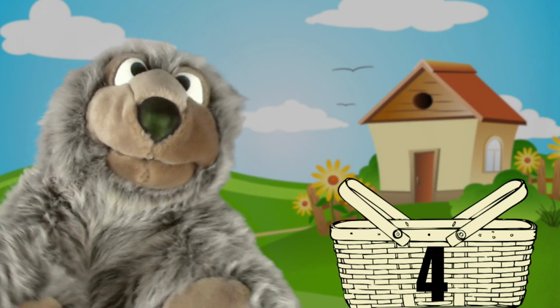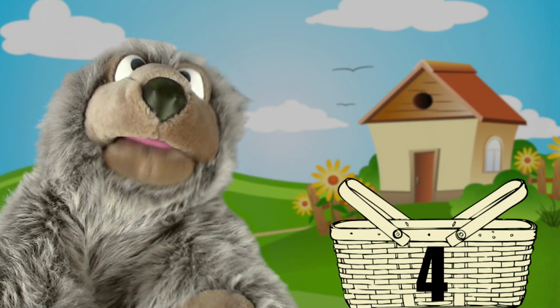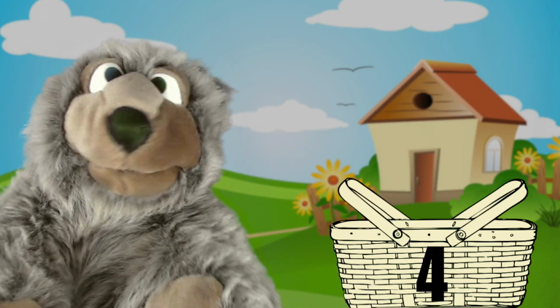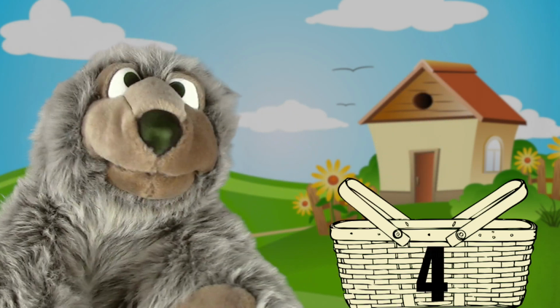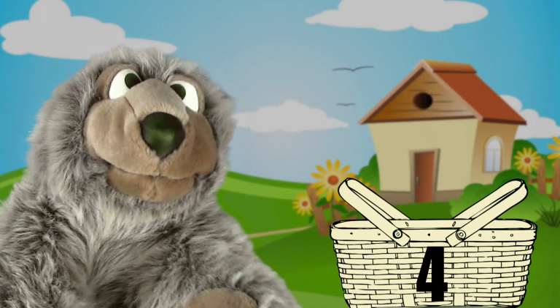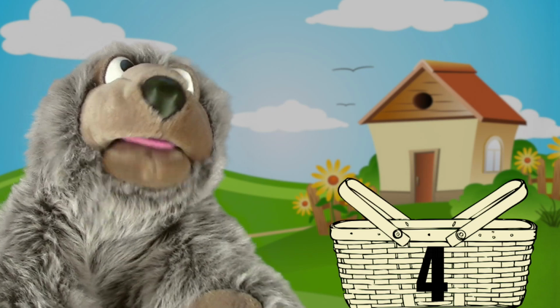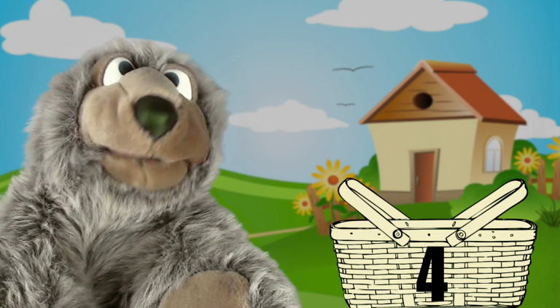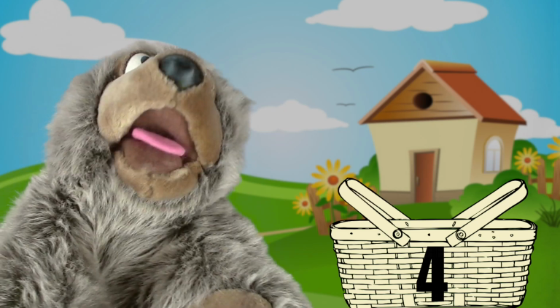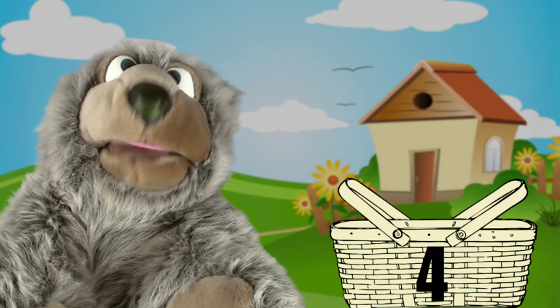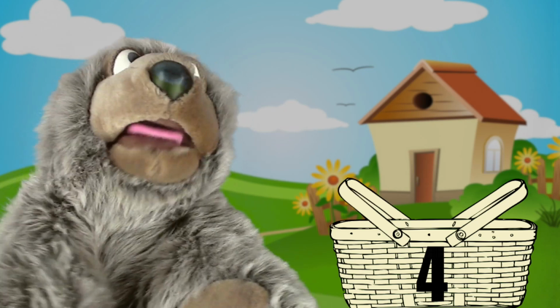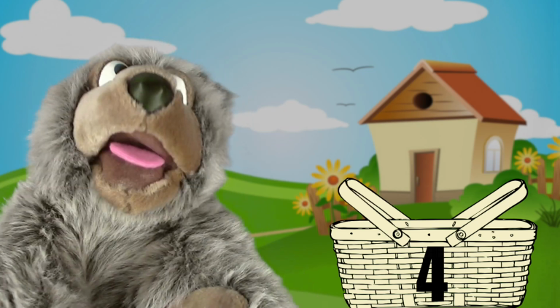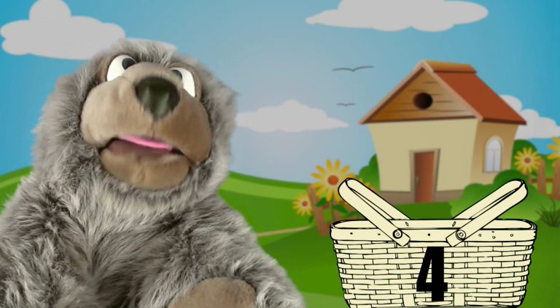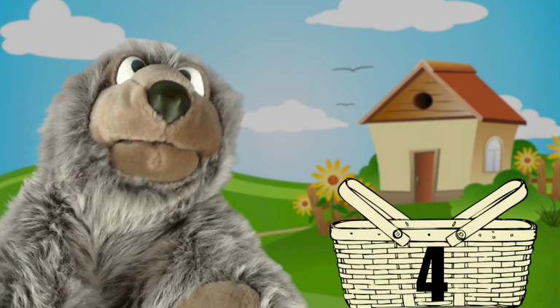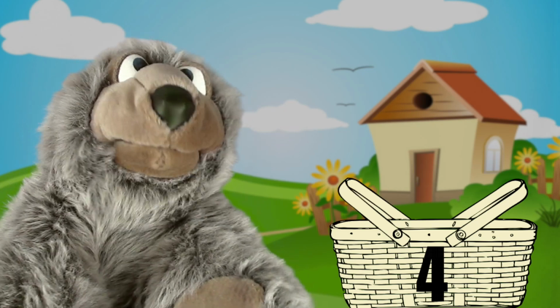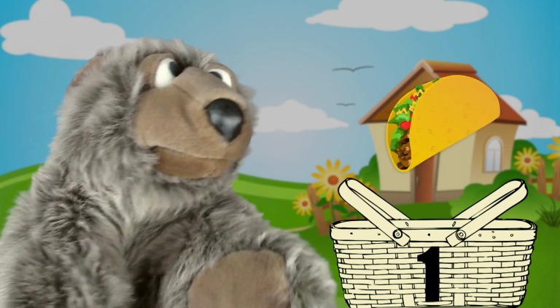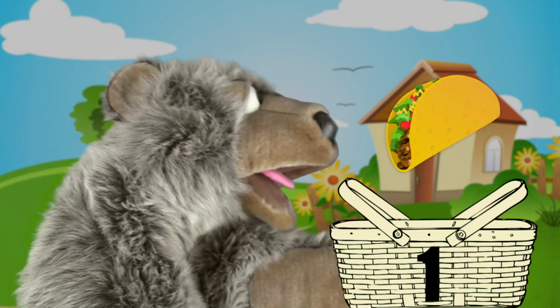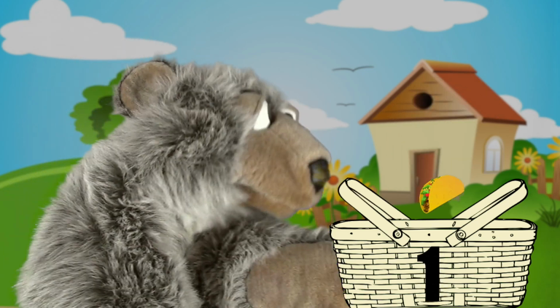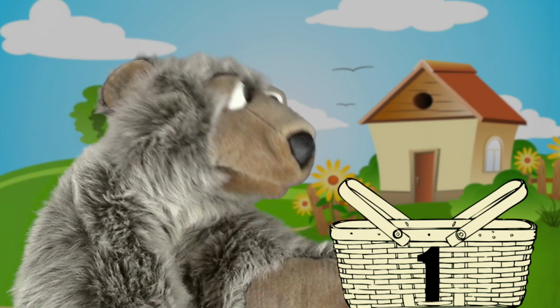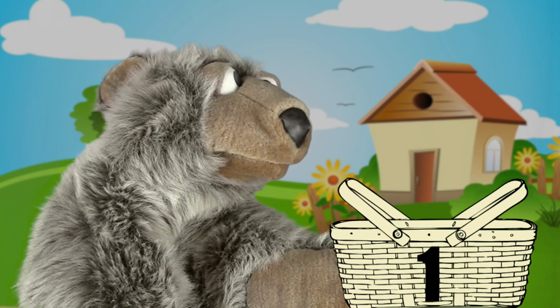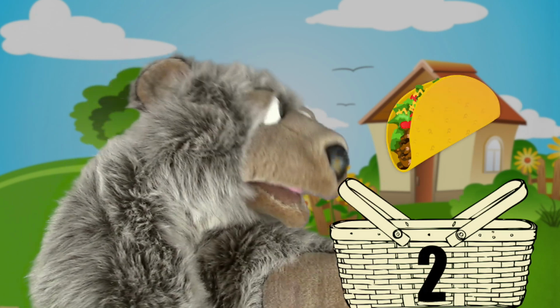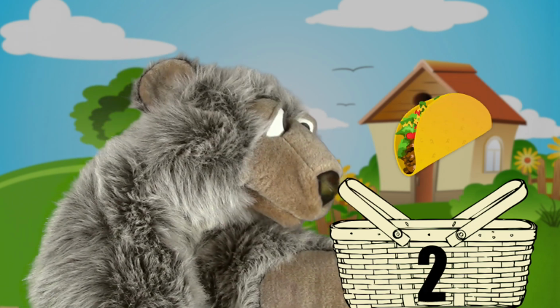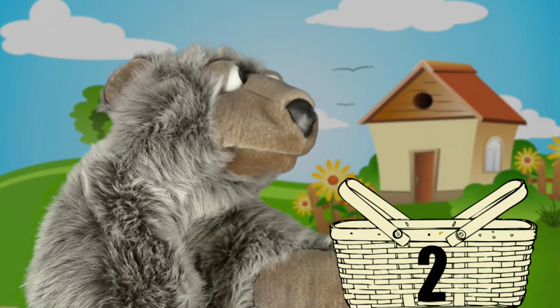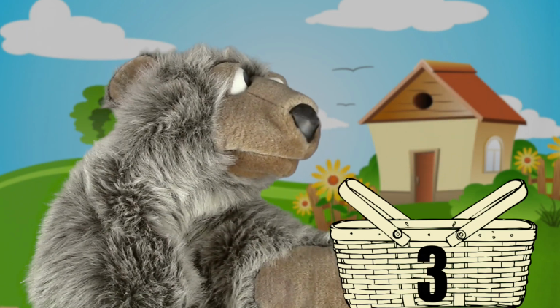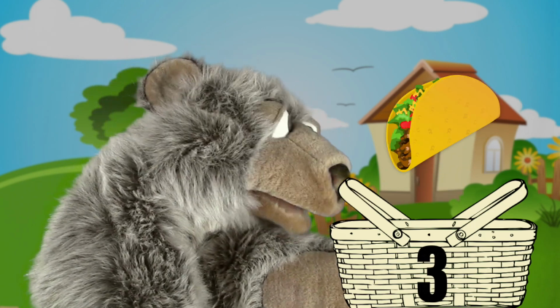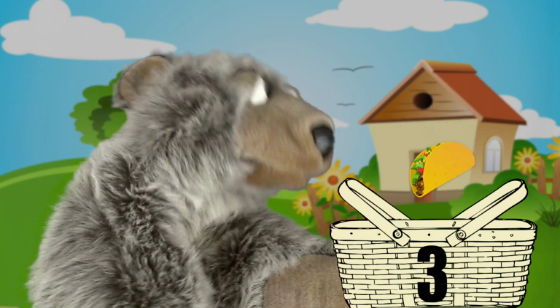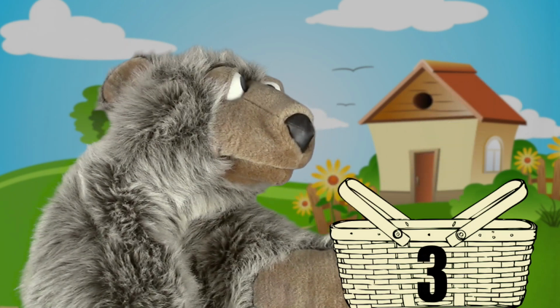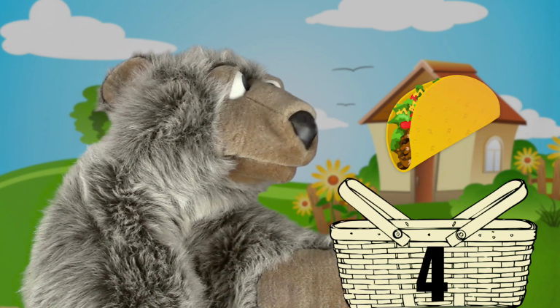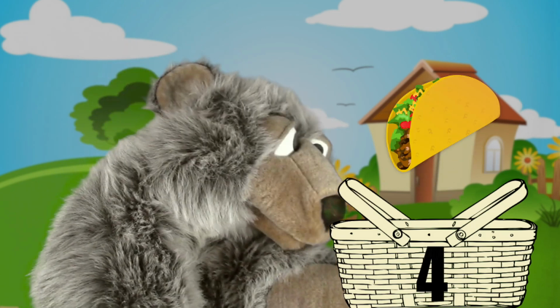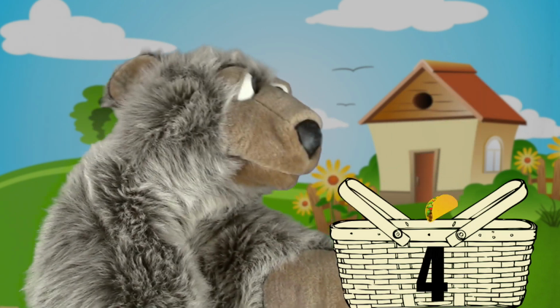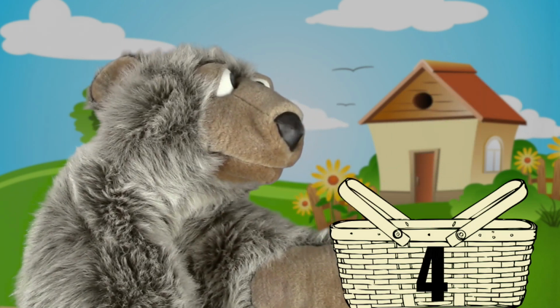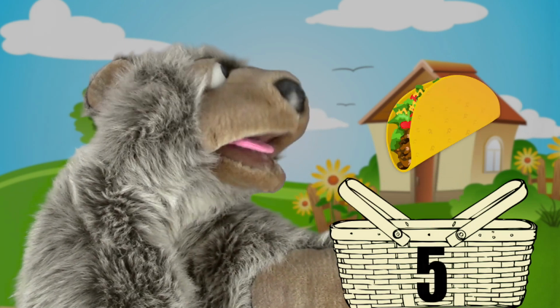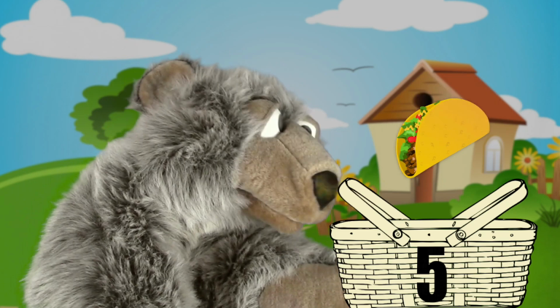How about tacos? You like tacos? Okay, let's pack five tacos. One, two, three, four, five.